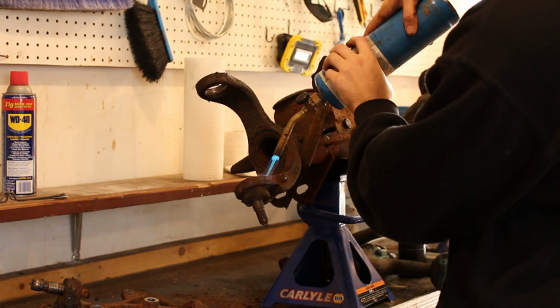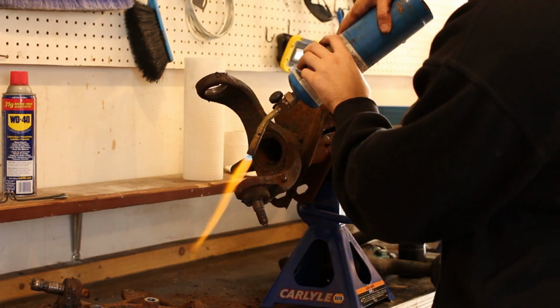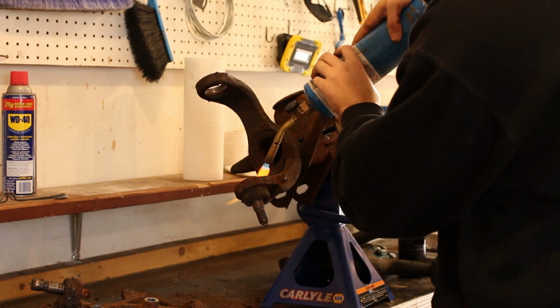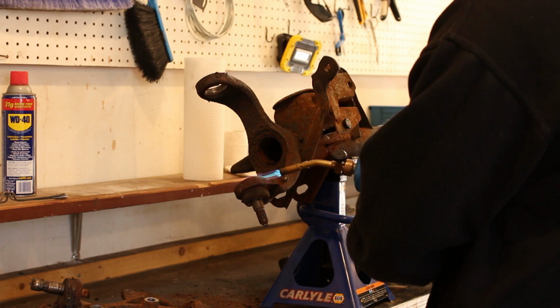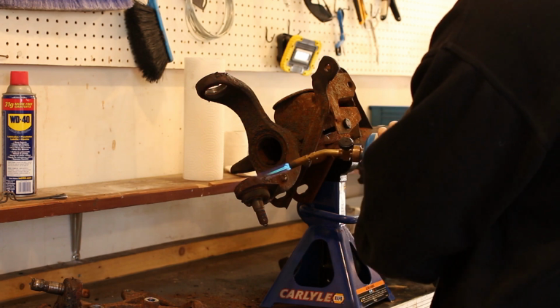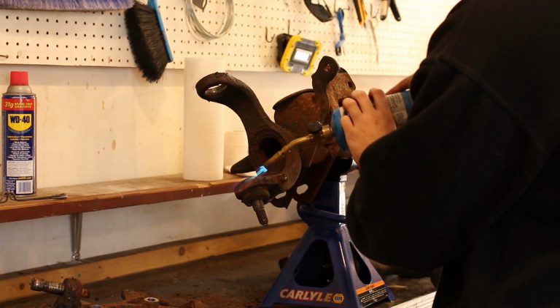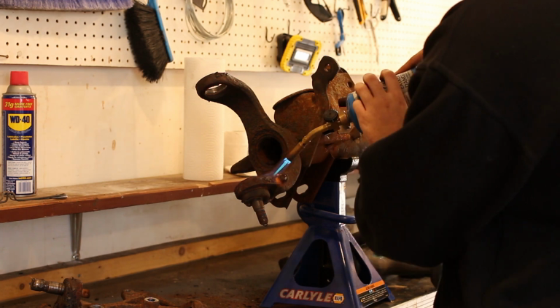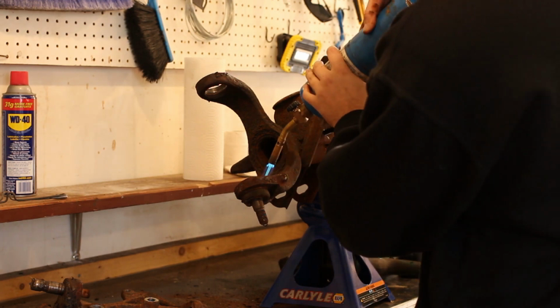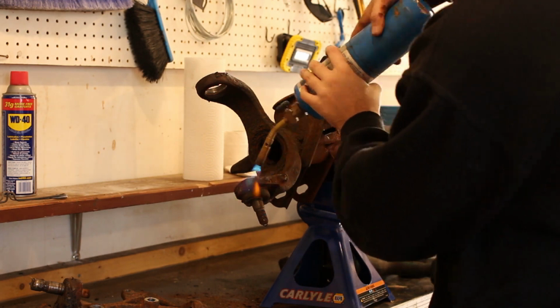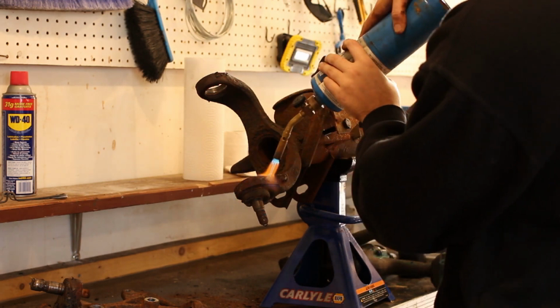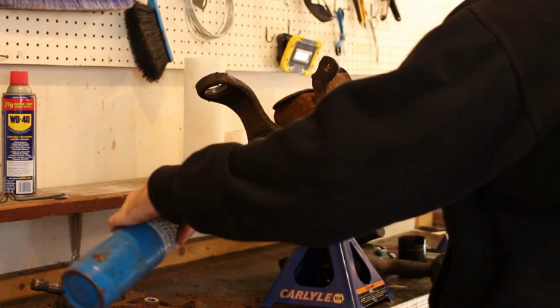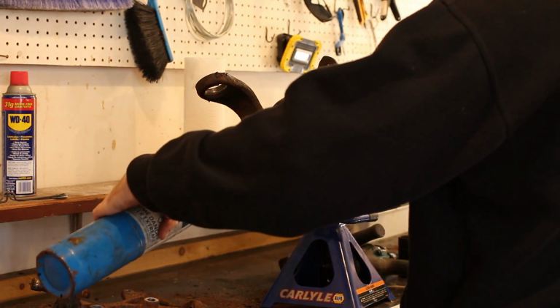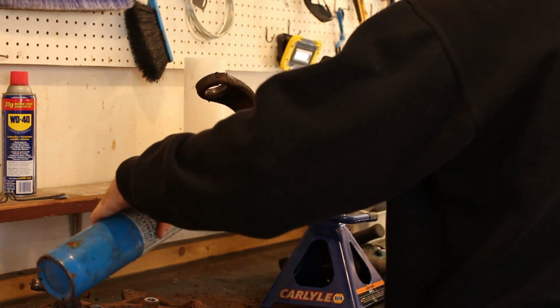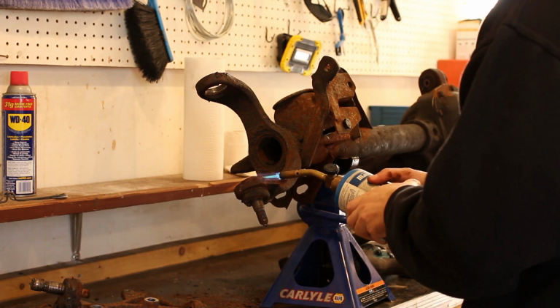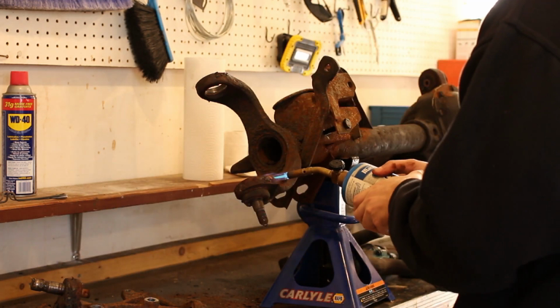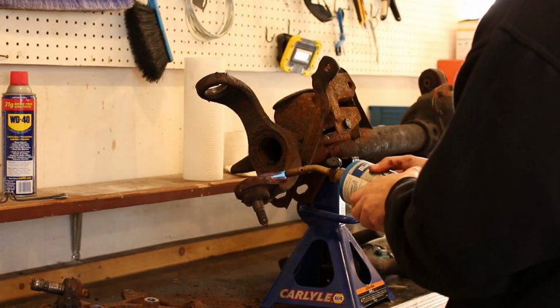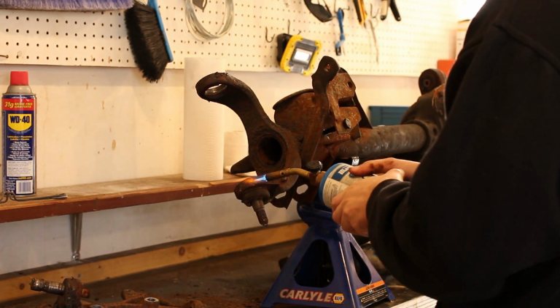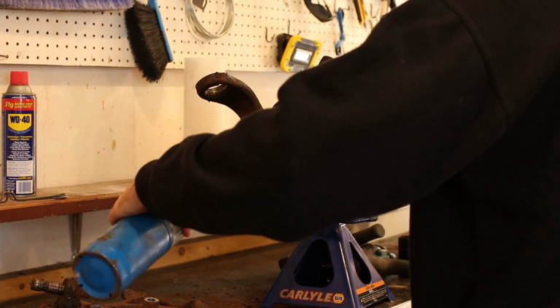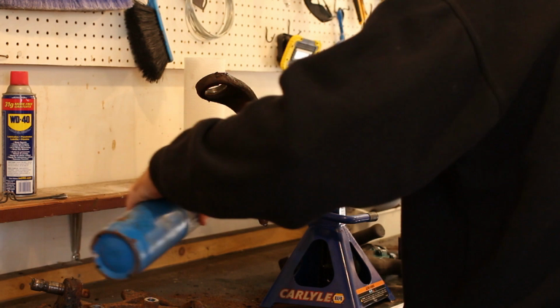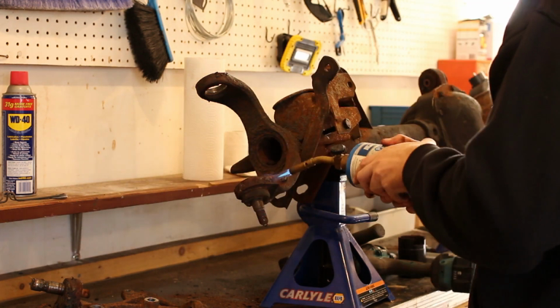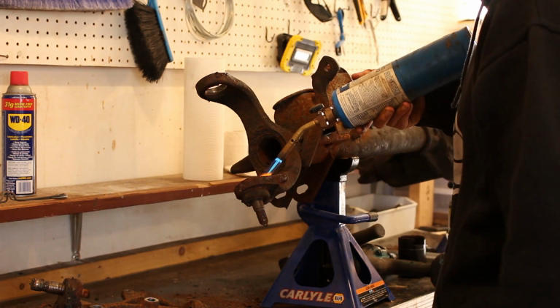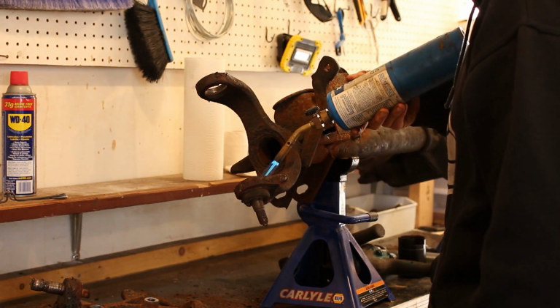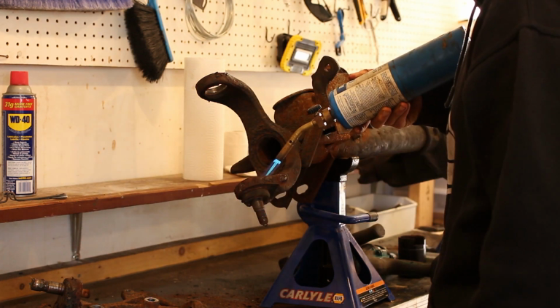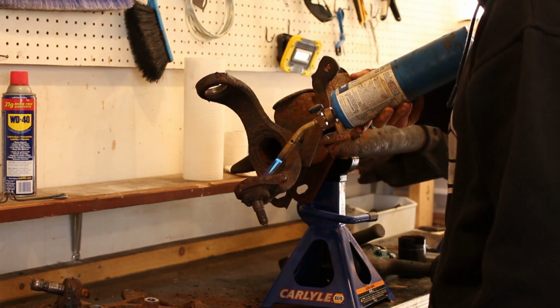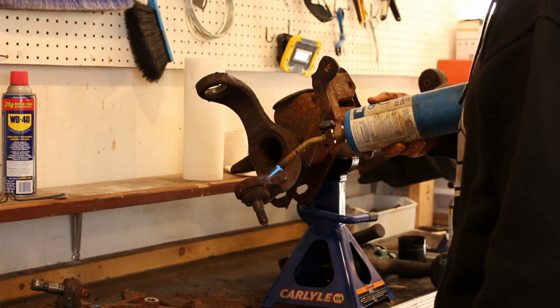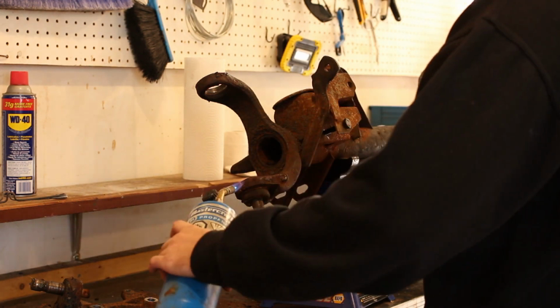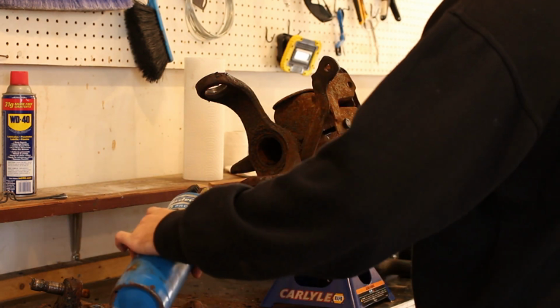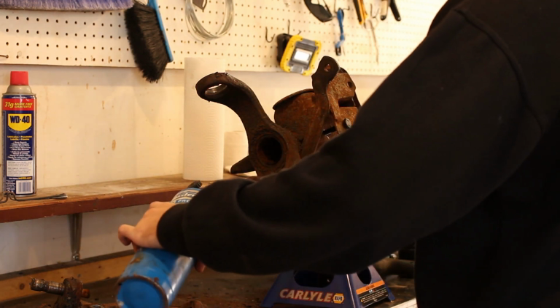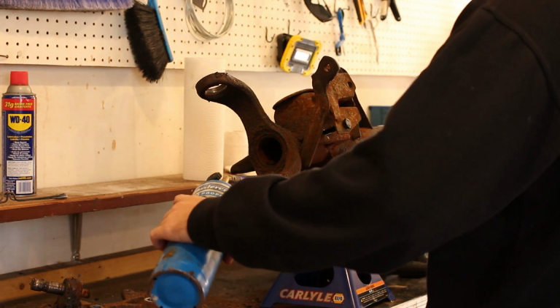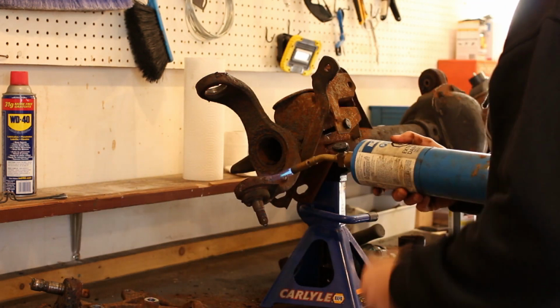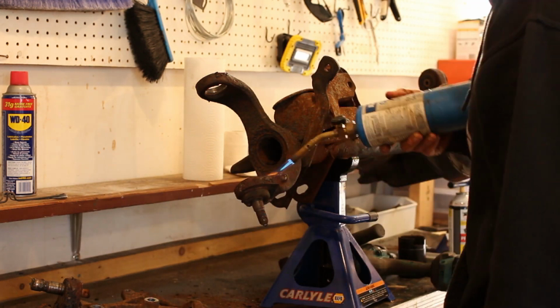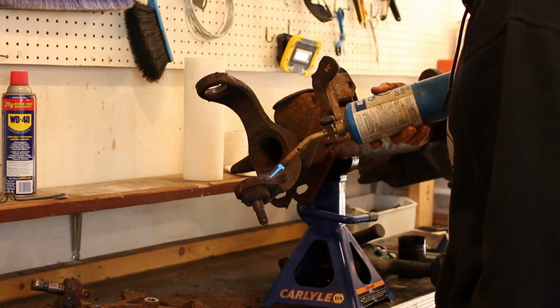I end up using some Moog problem solver ball joints. The neat thing is that they are also greasable, so with regular maintenance, in theory, I'll never need to replace them. As I struggle with this lower ball joint, let me give you the back story on this axle.